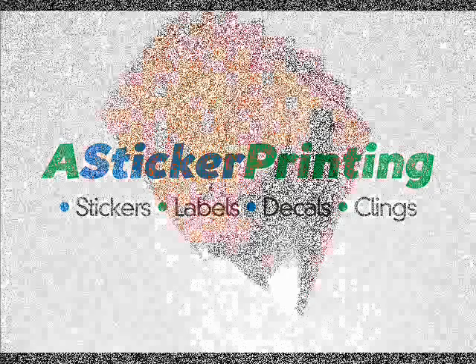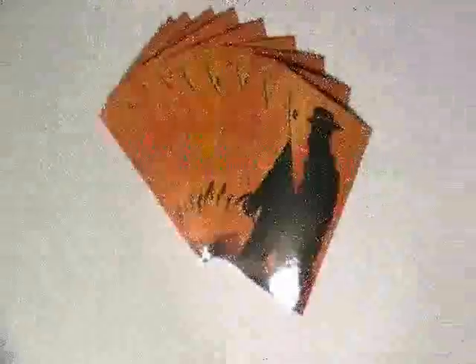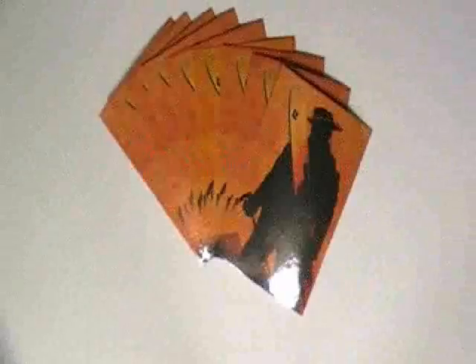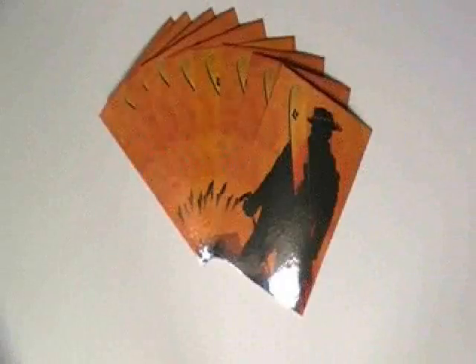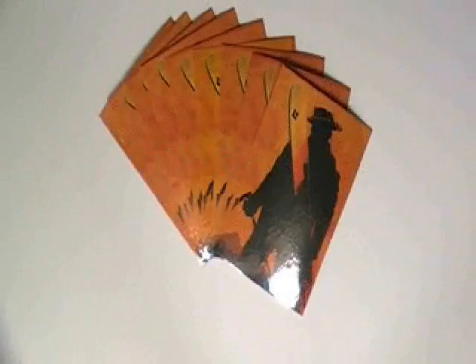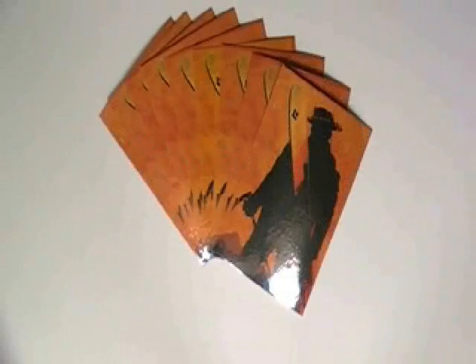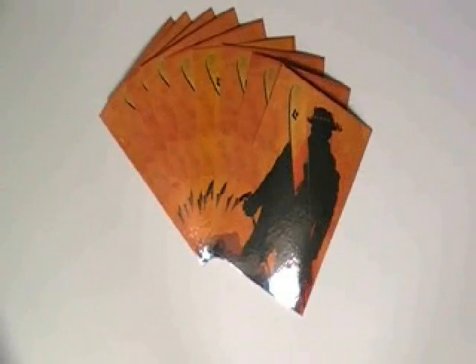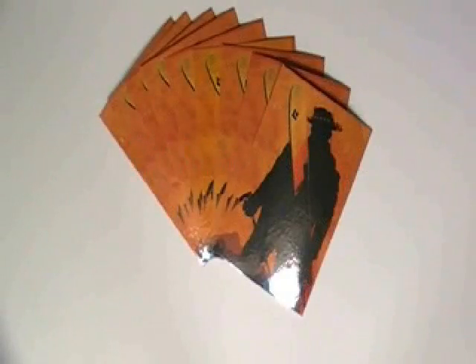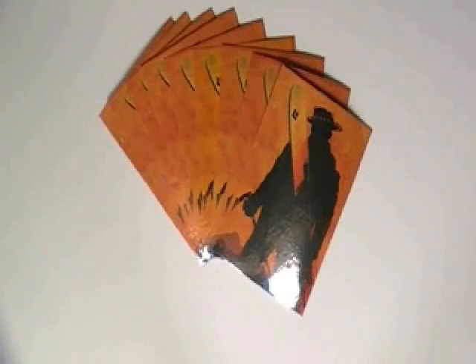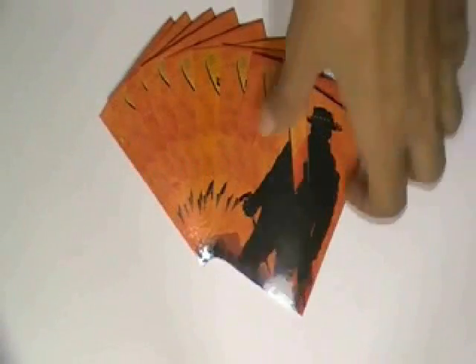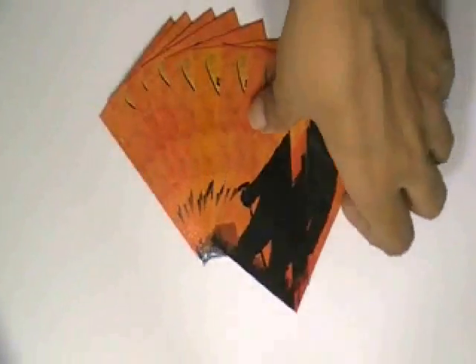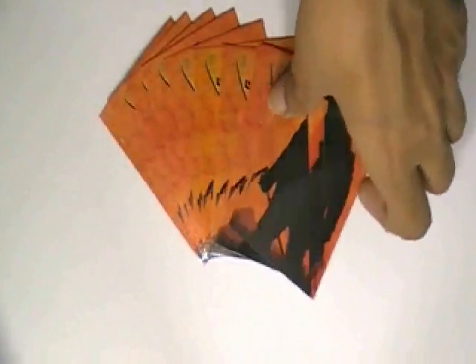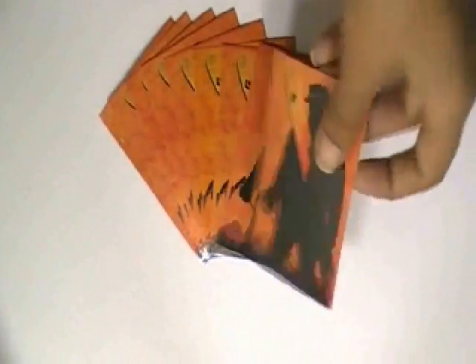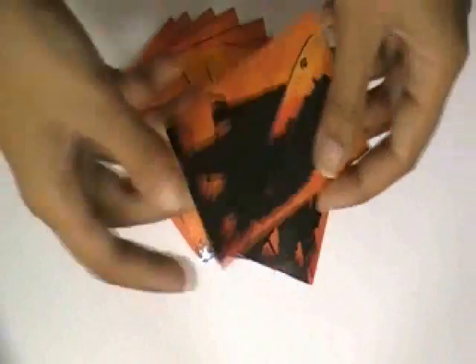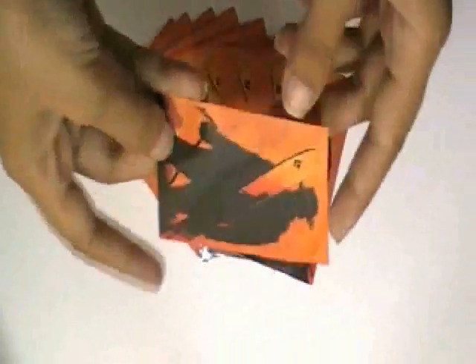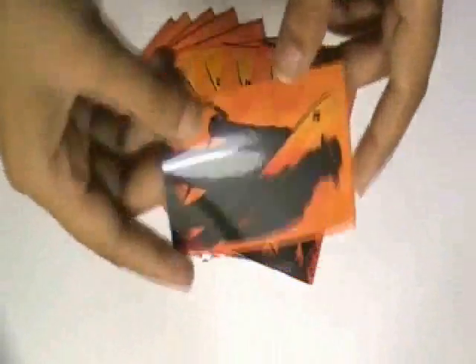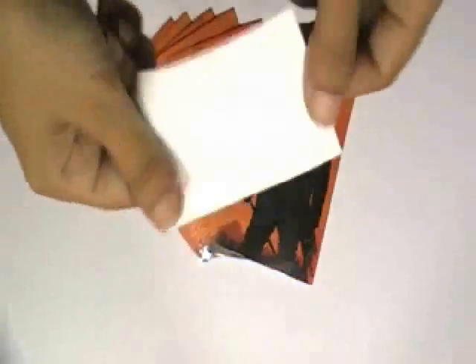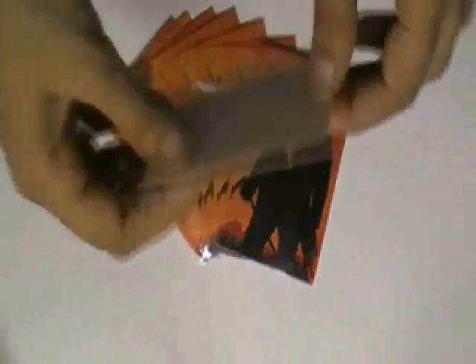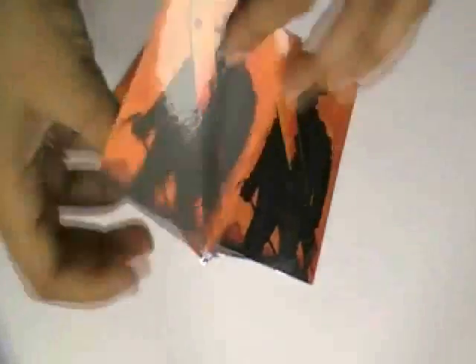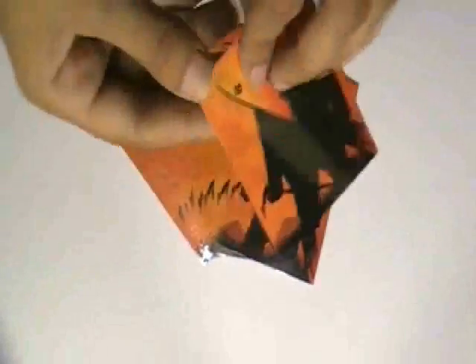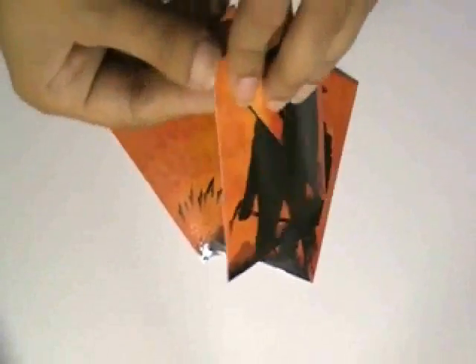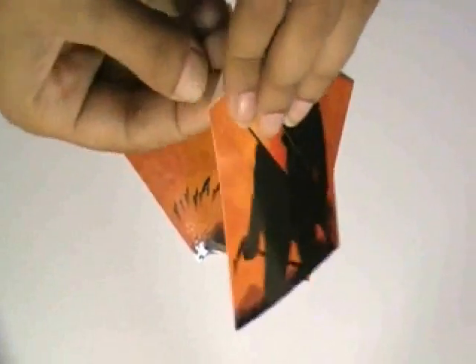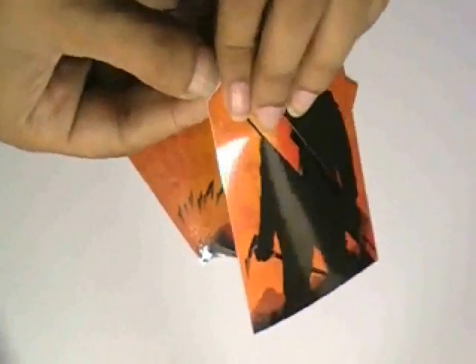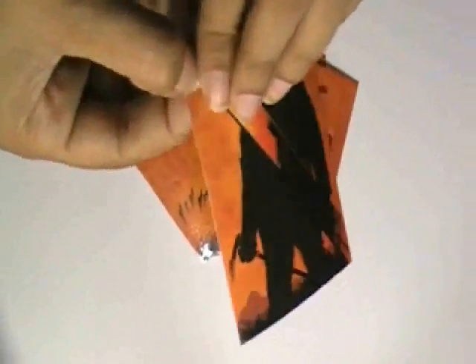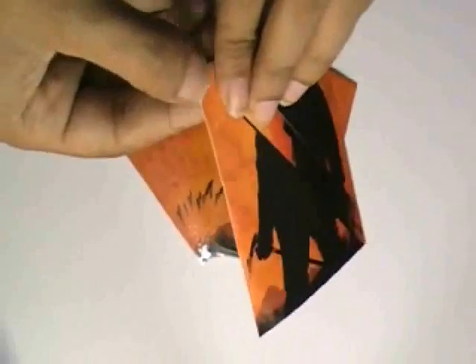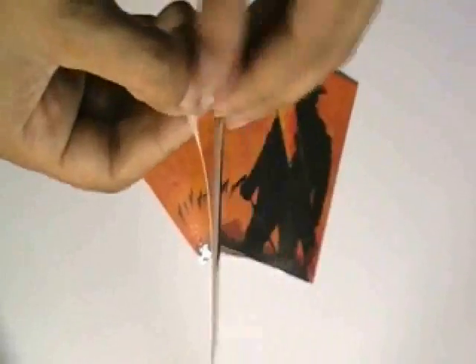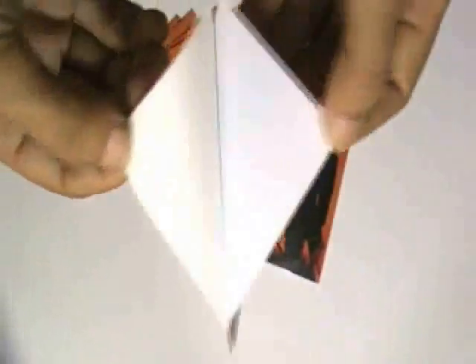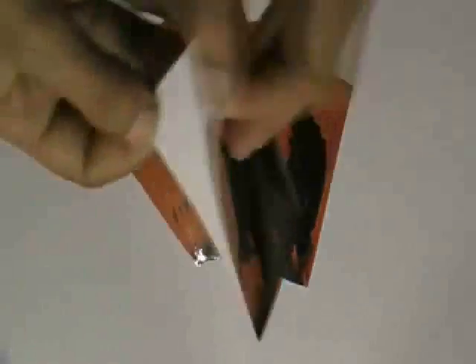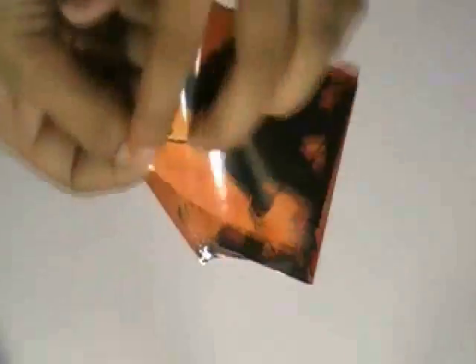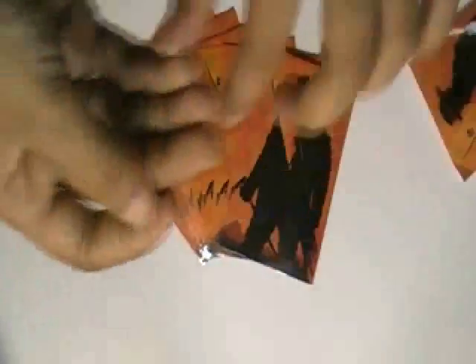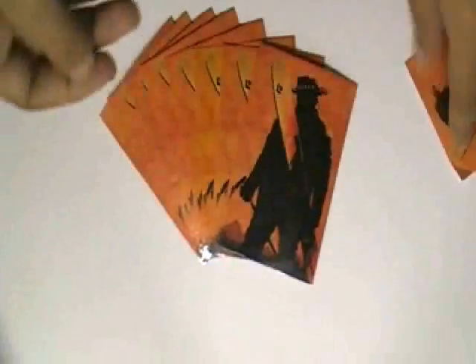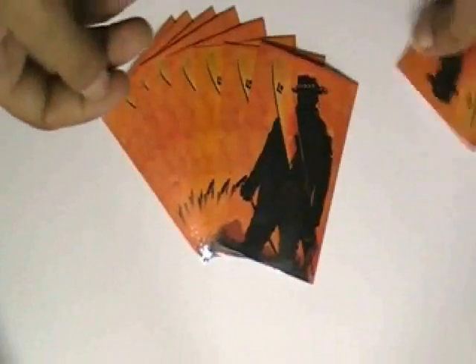This video is about Rude Bumper Stickers. Here are some stickers which are printed in our offset printing house with the custom design of our client. It is made from white vinyl sticker and it is shine gloss laminated.